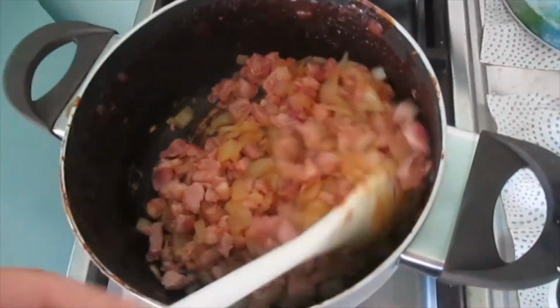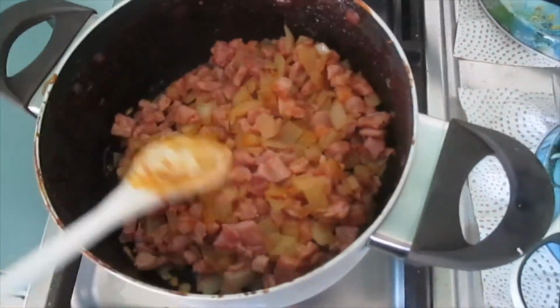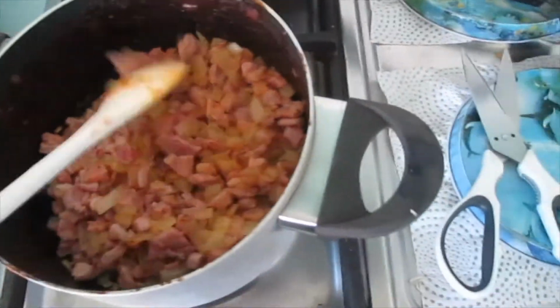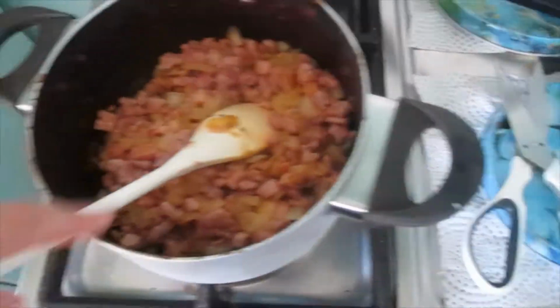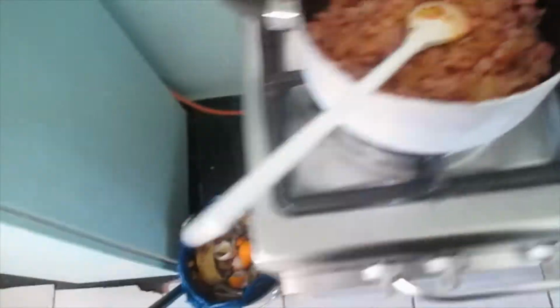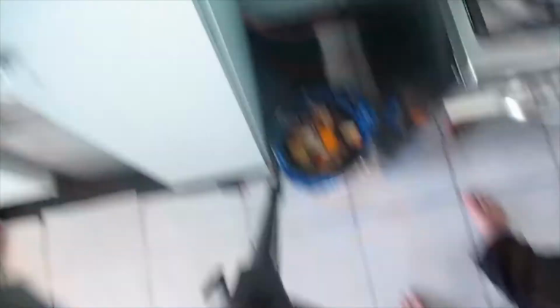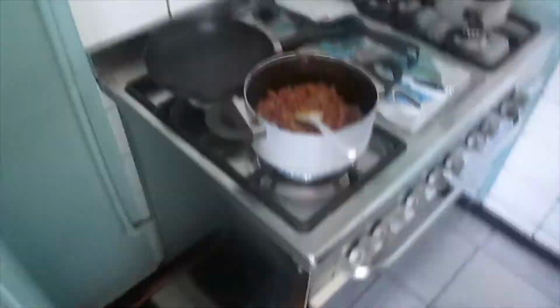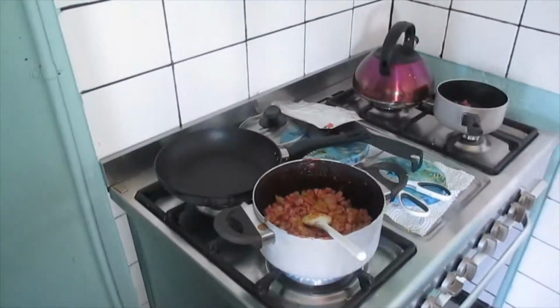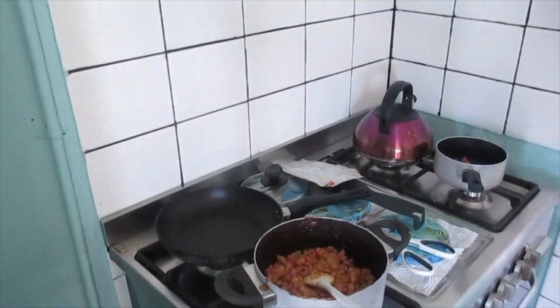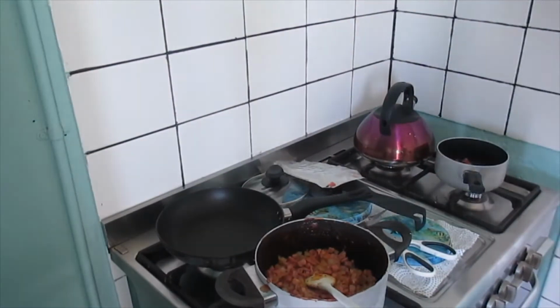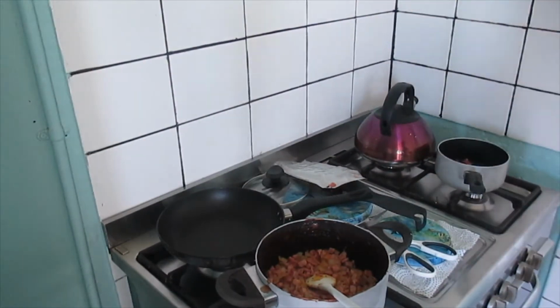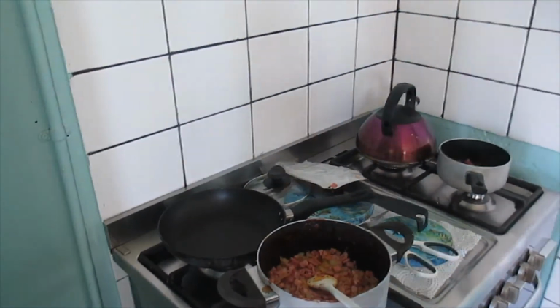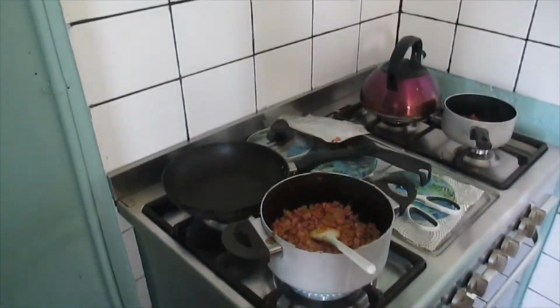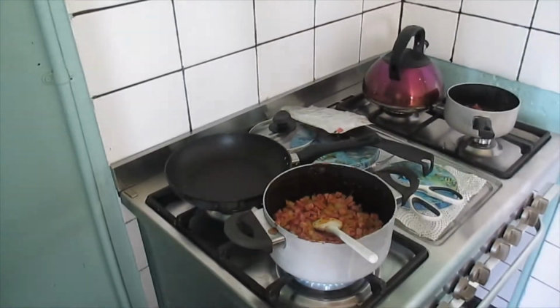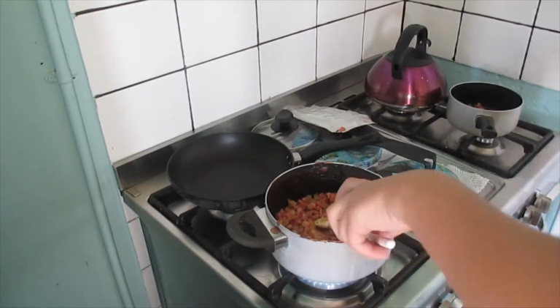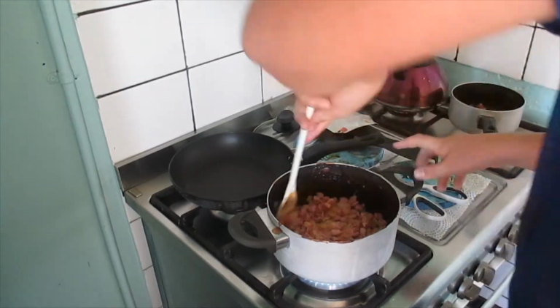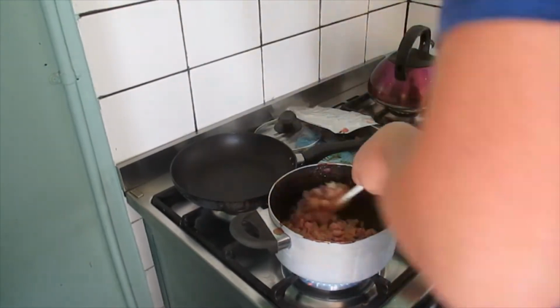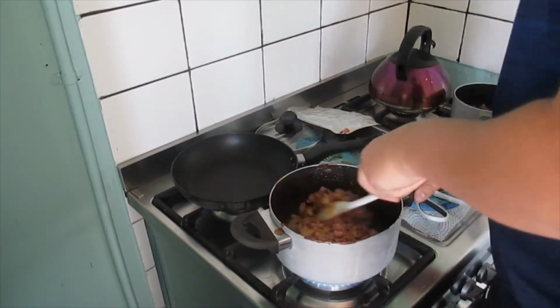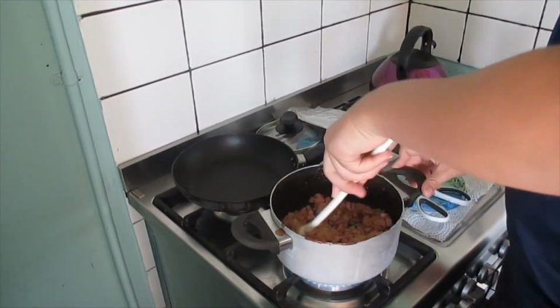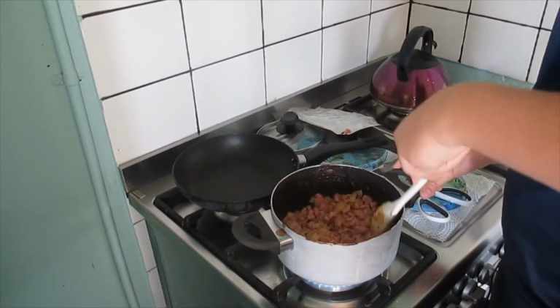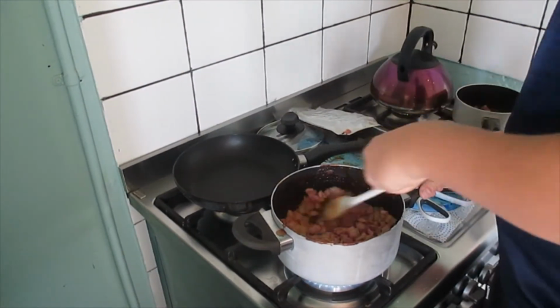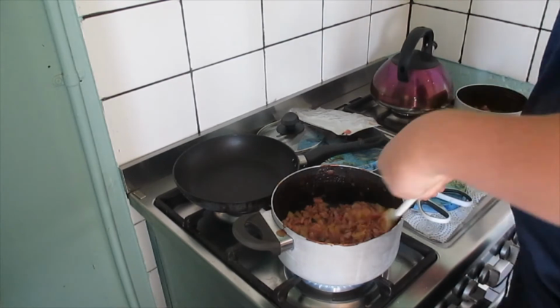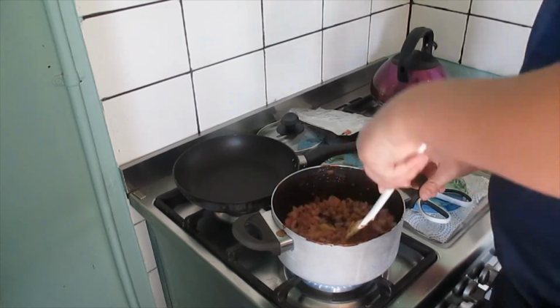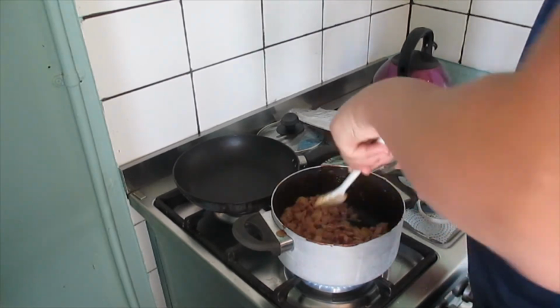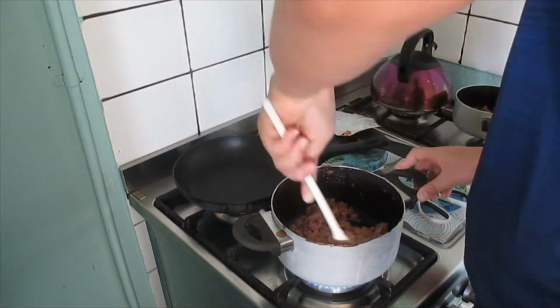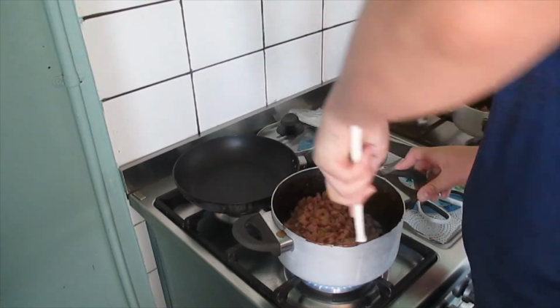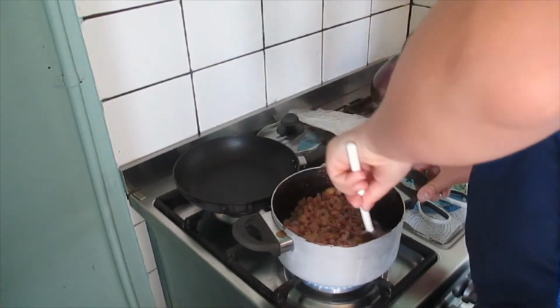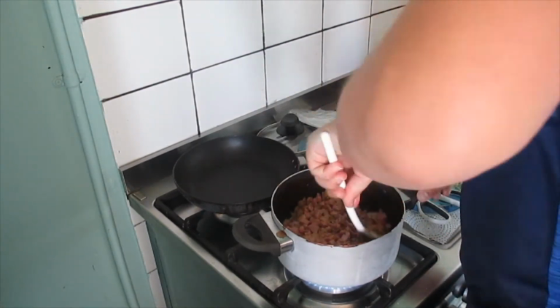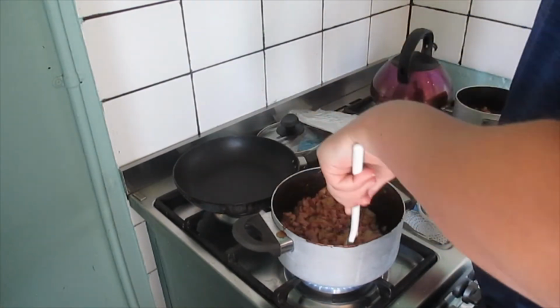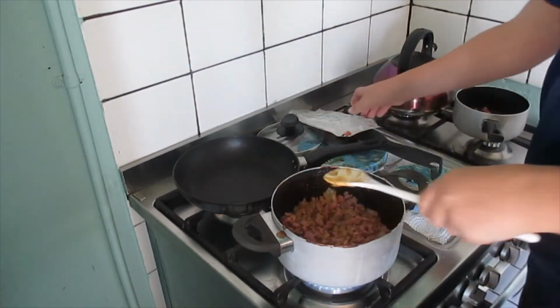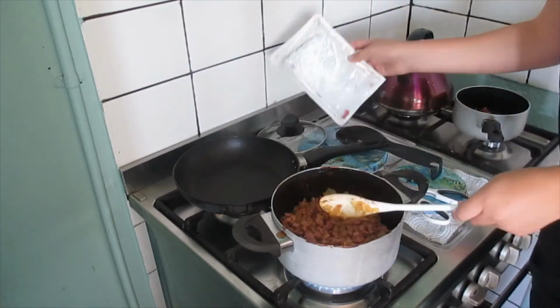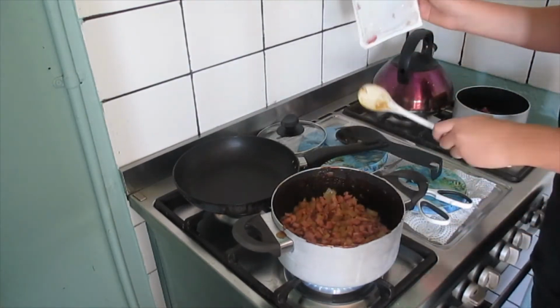I also added some garlic salt into this for flavor. But if you add garlic salt, you can also use real garlic. So you add that in first.